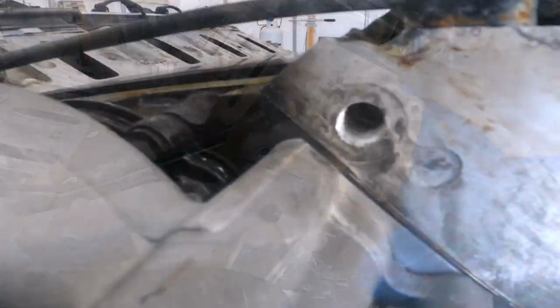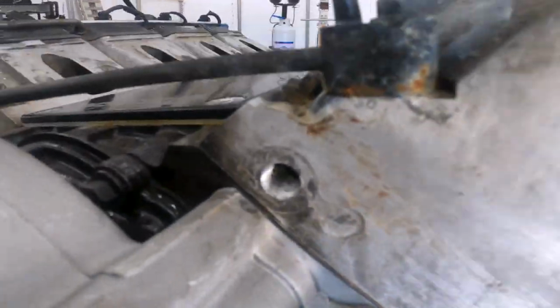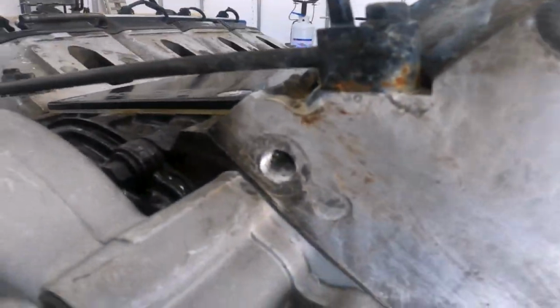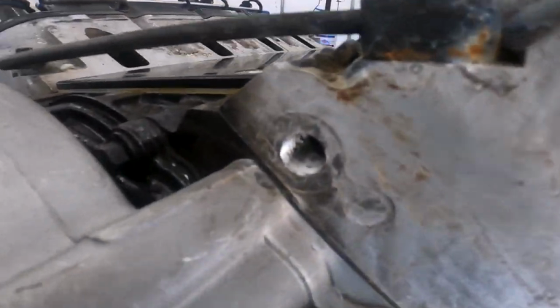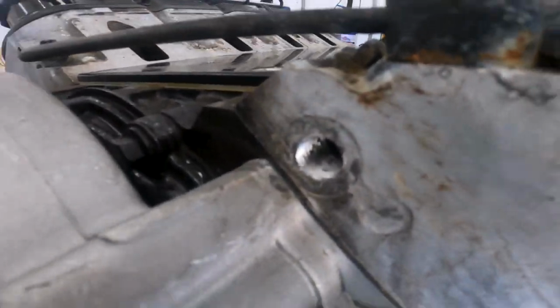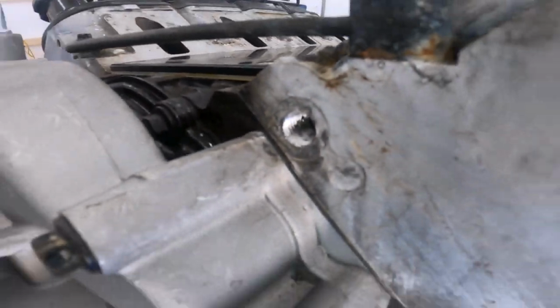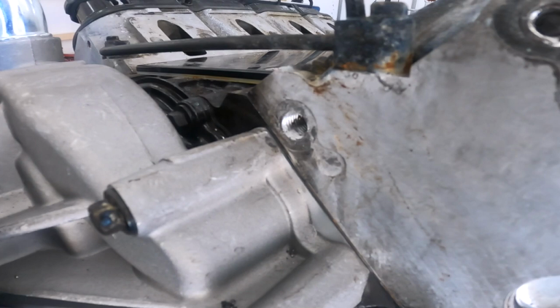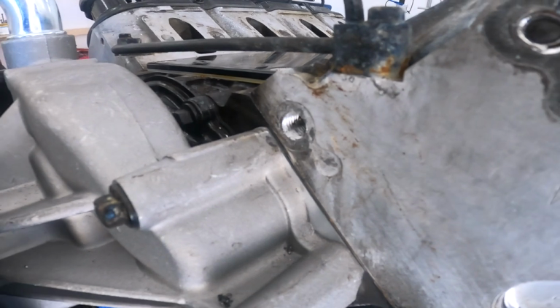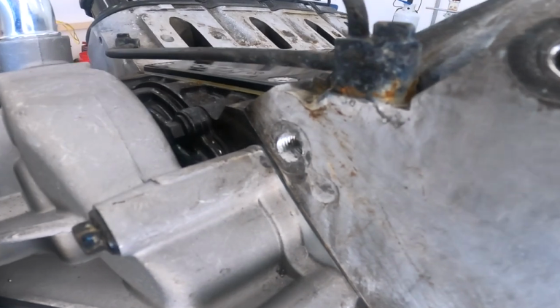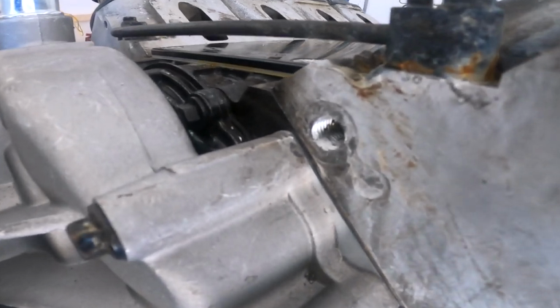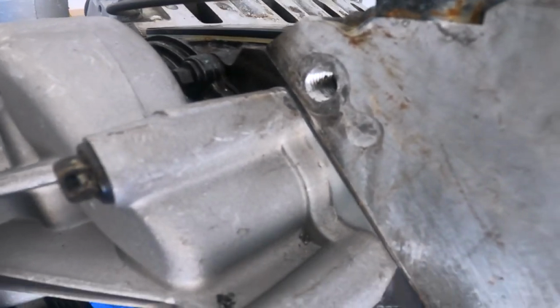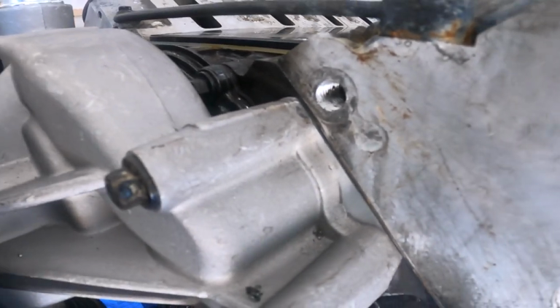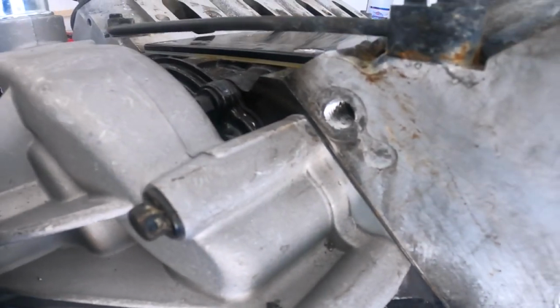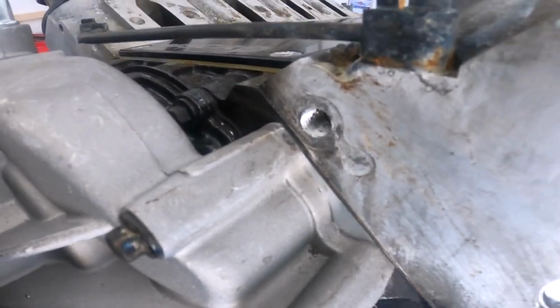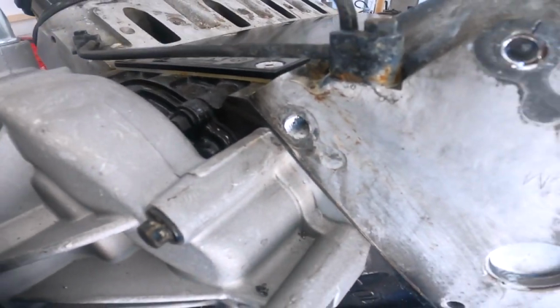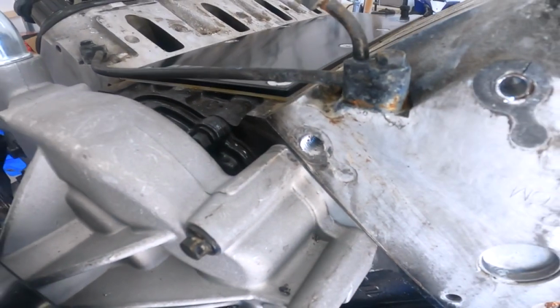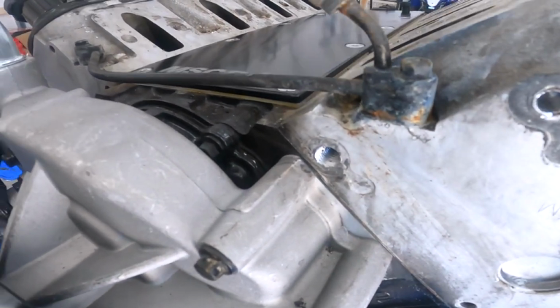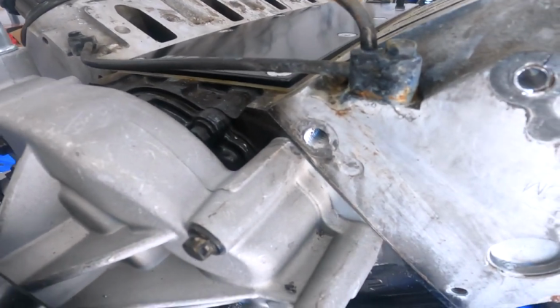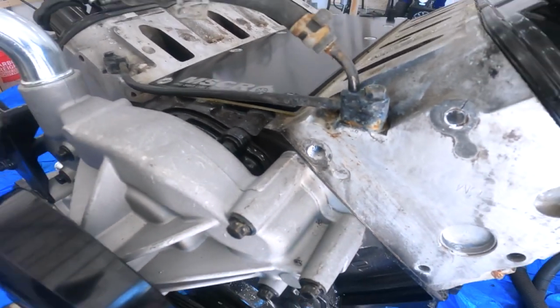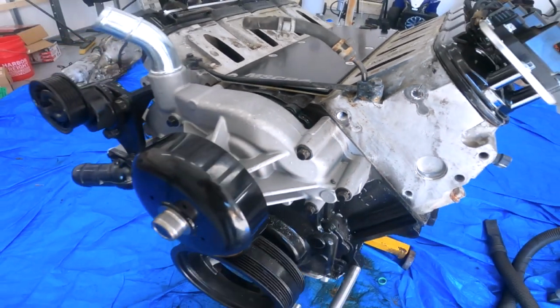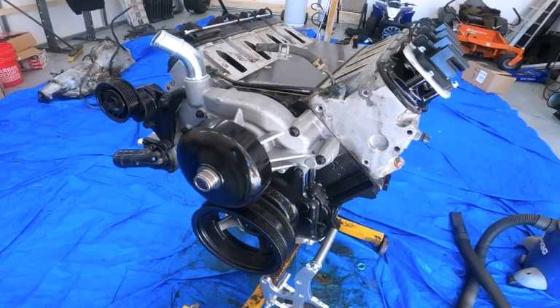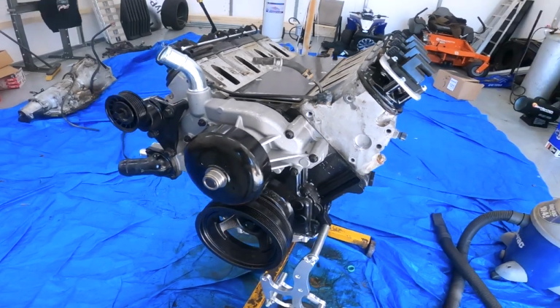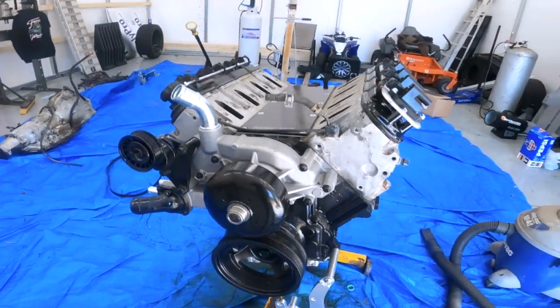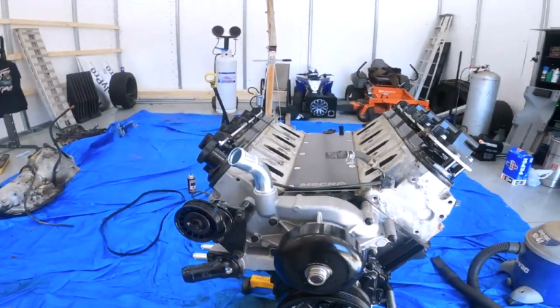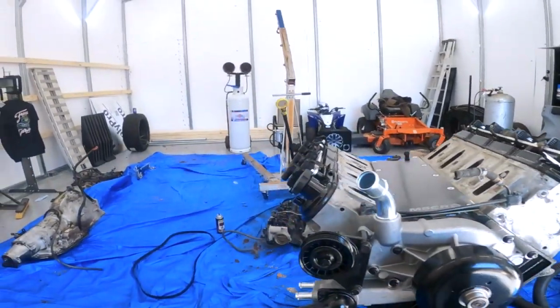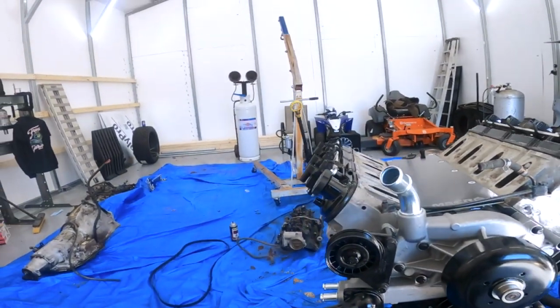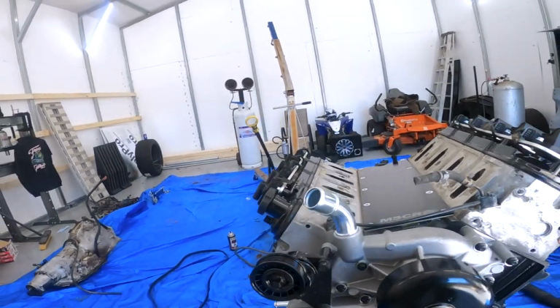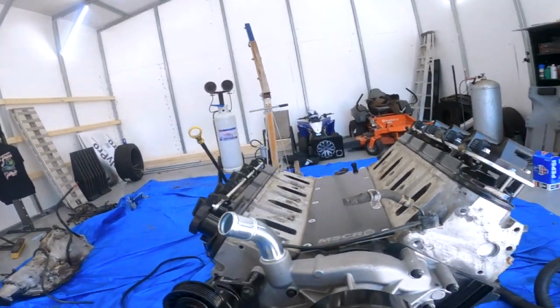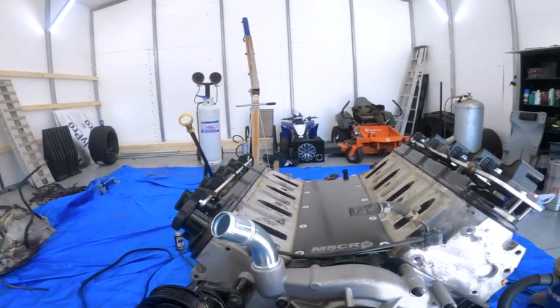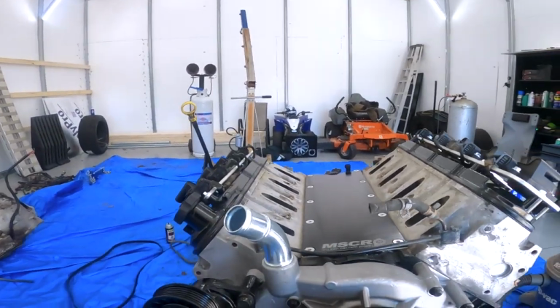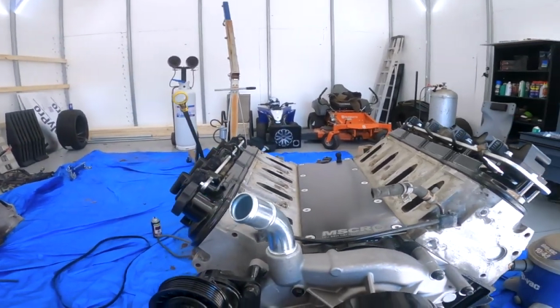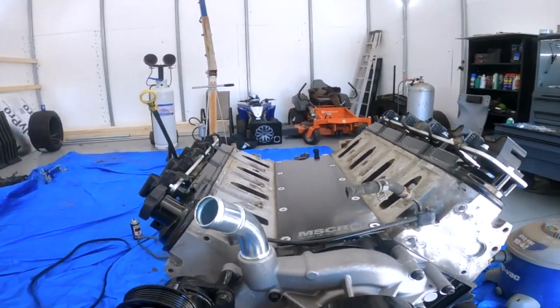As you can see, we have some nice cut threads now. We can go ahead and start putting the helicoil in — grab the helicoil and start threading it in.